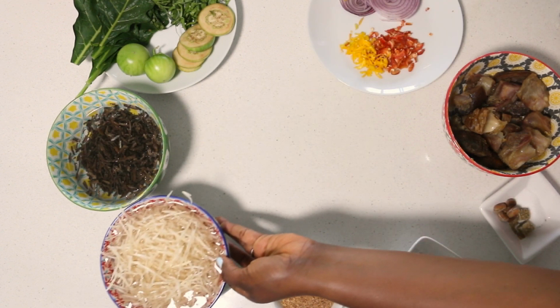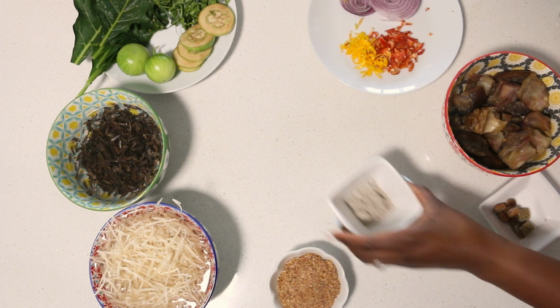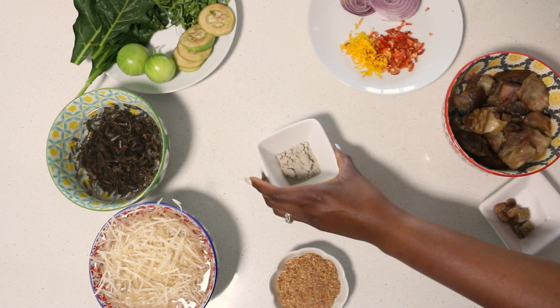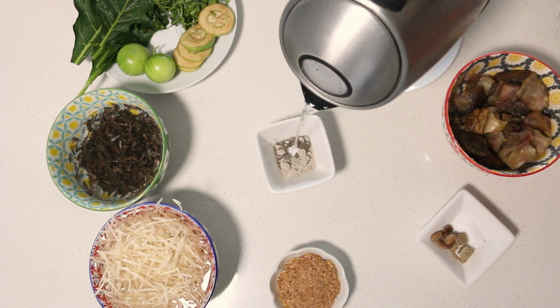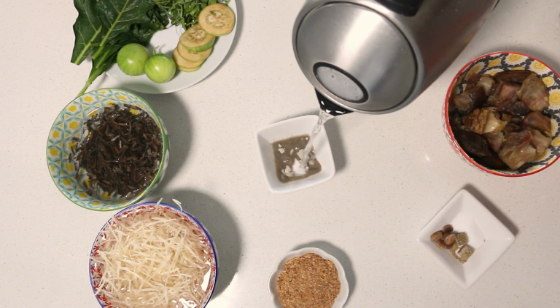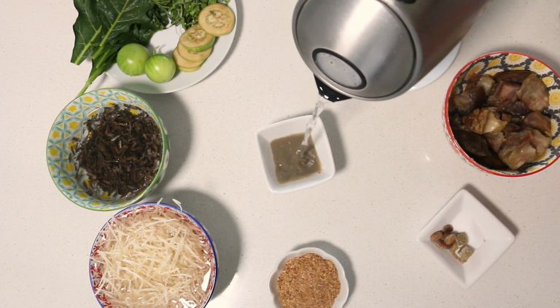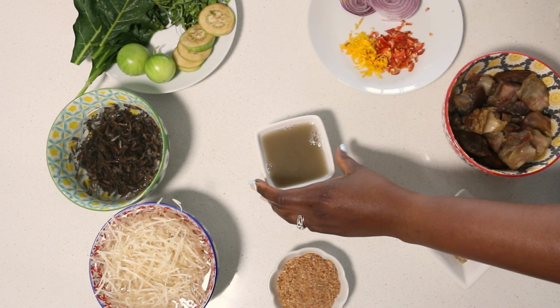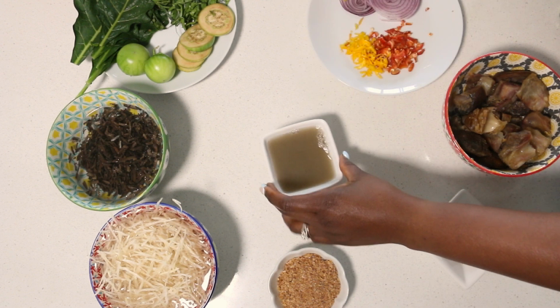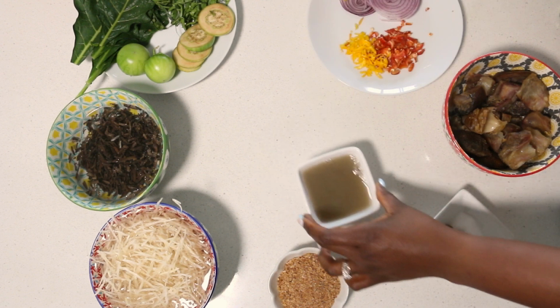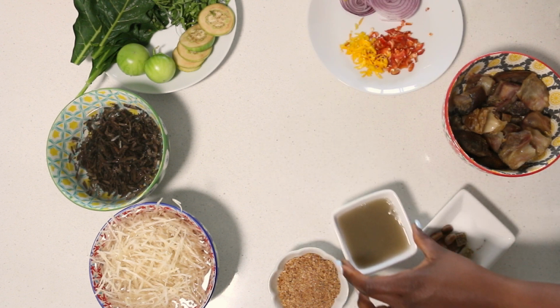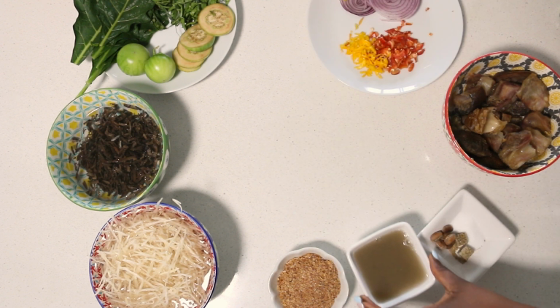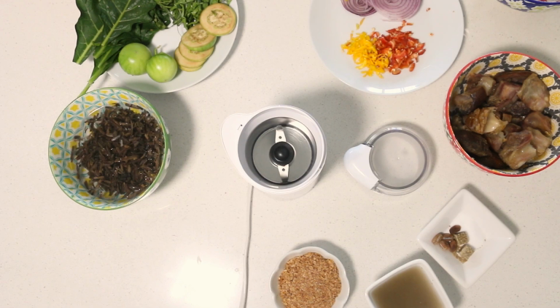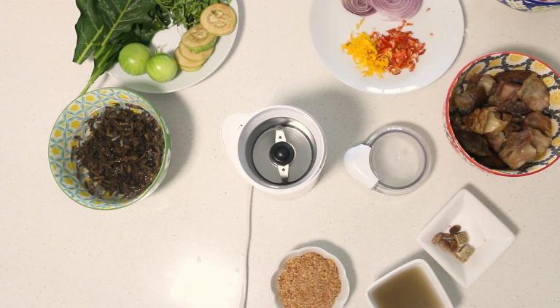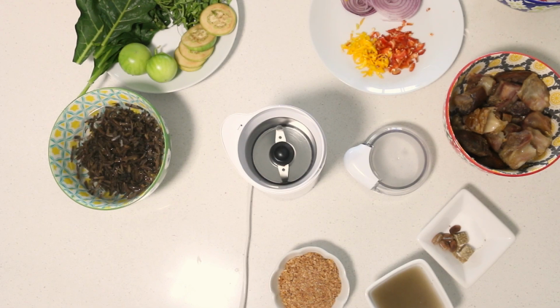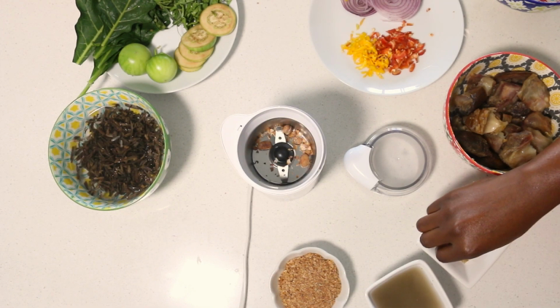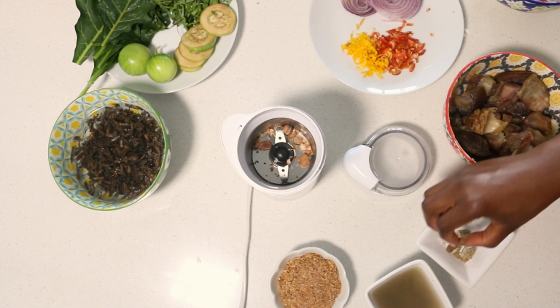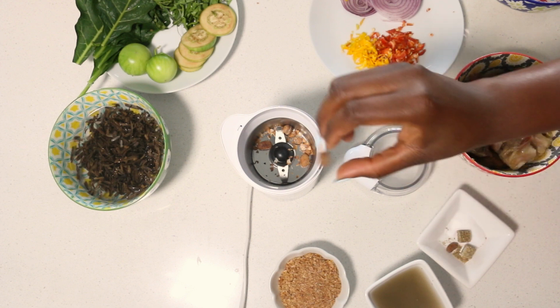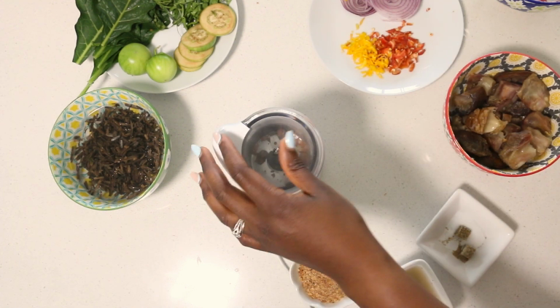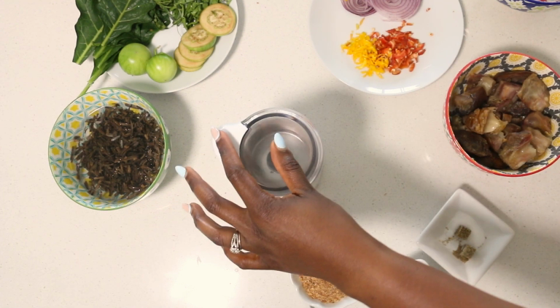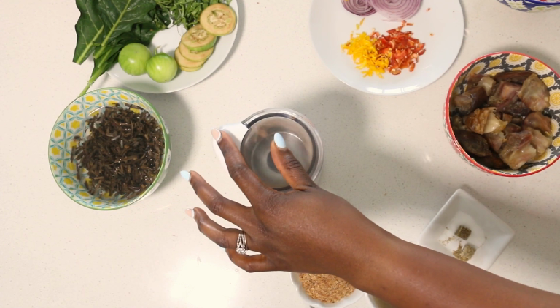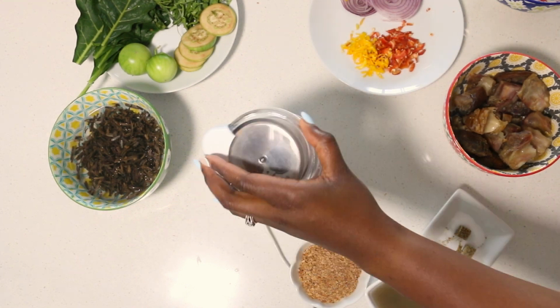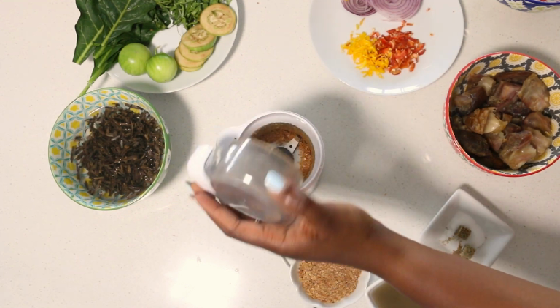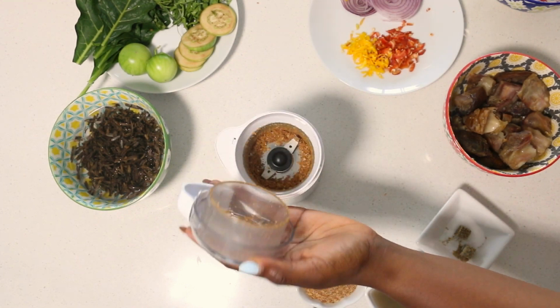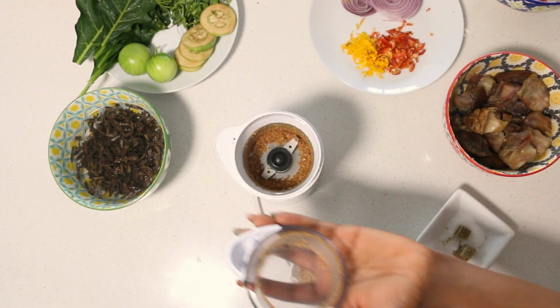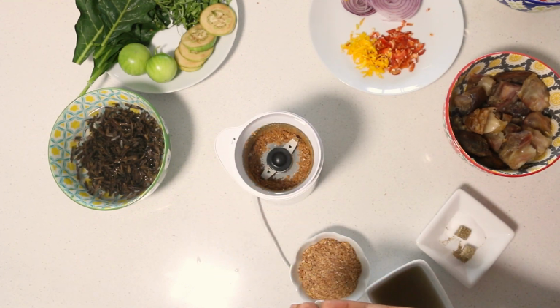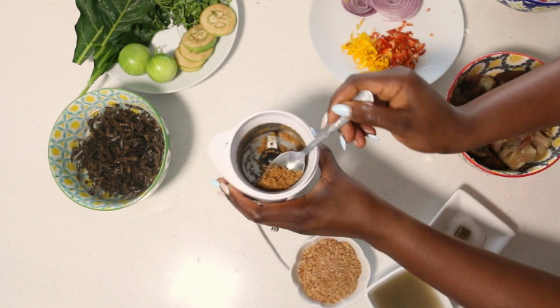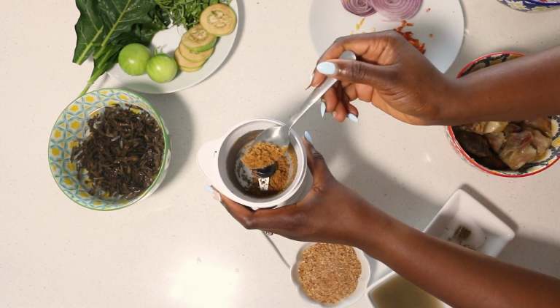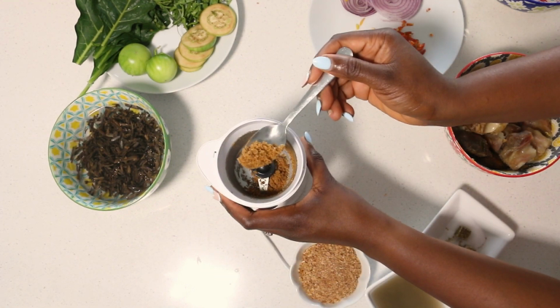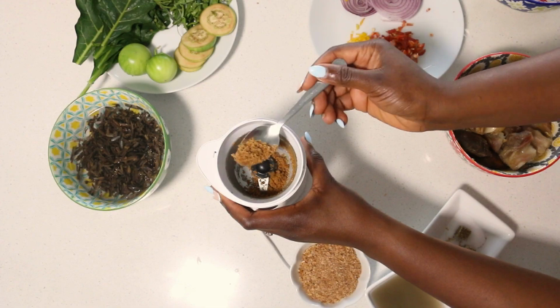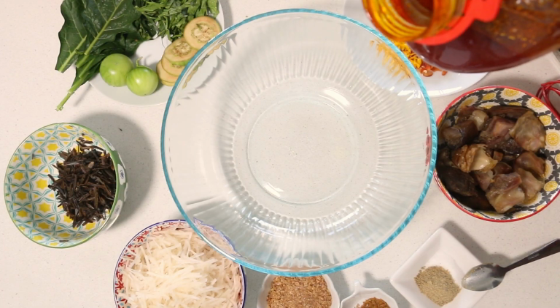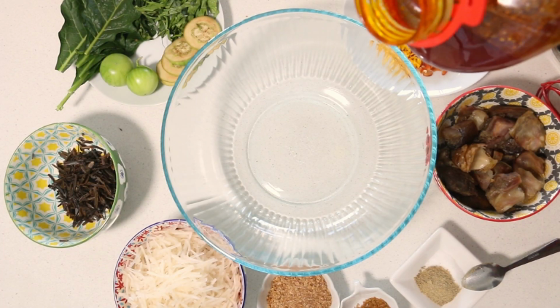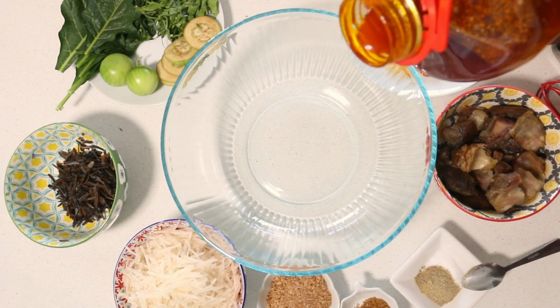I'm also adding some water to my ugba, which I'm going to filter out. Now I'm just going to give my ehuru a good blend like so, and we are ready to party.